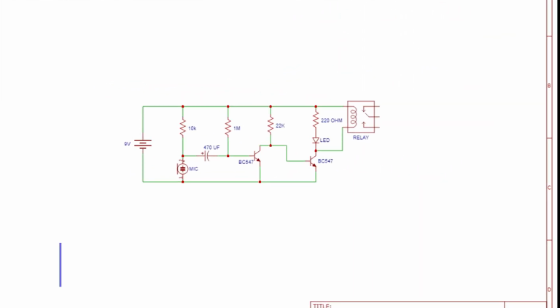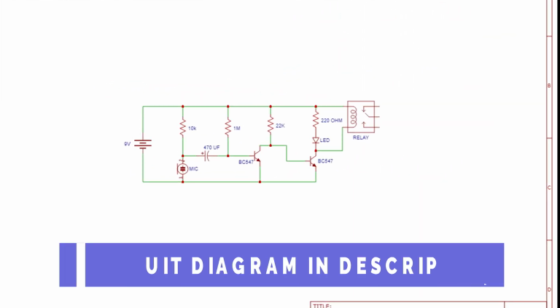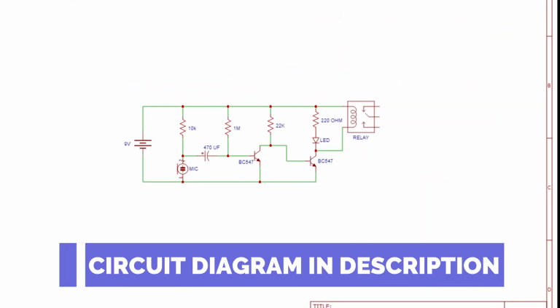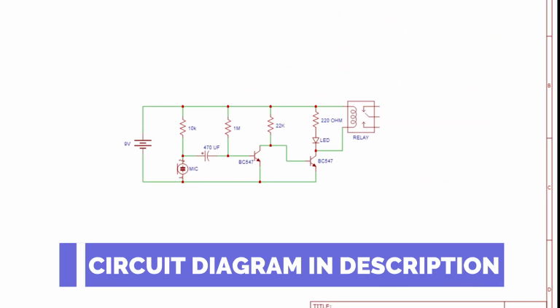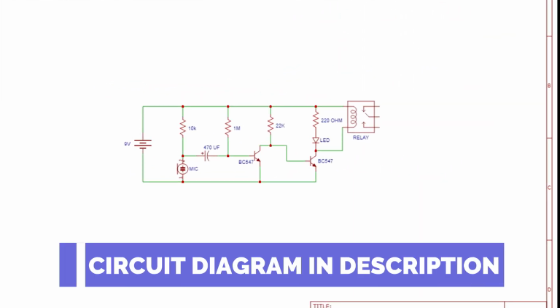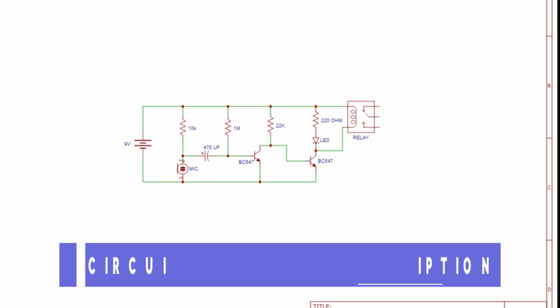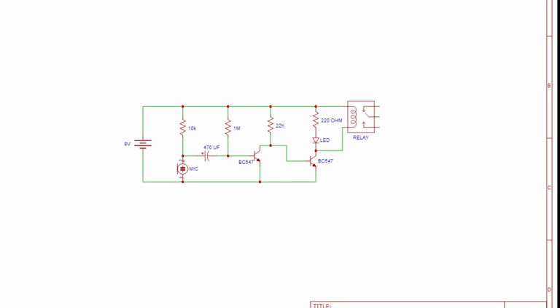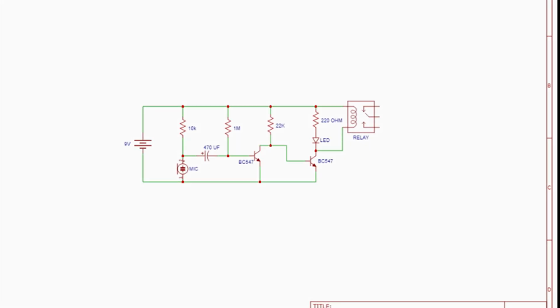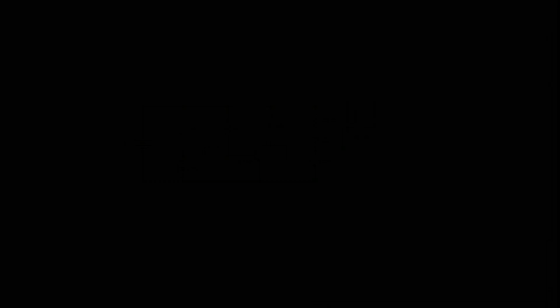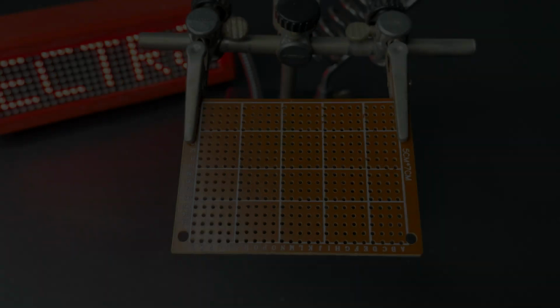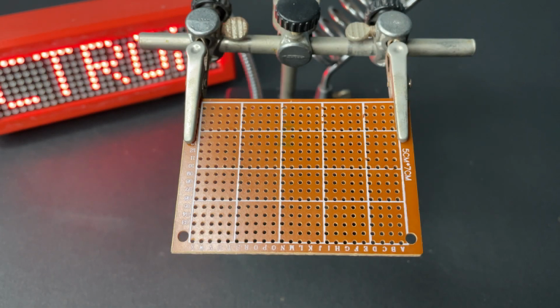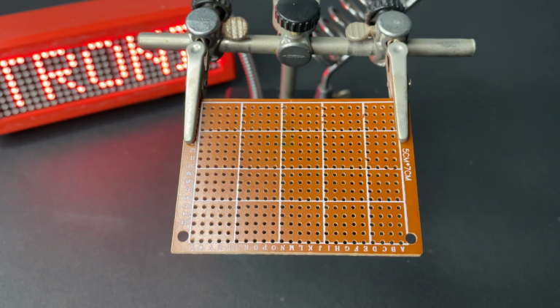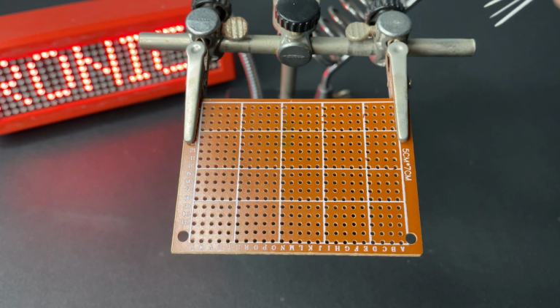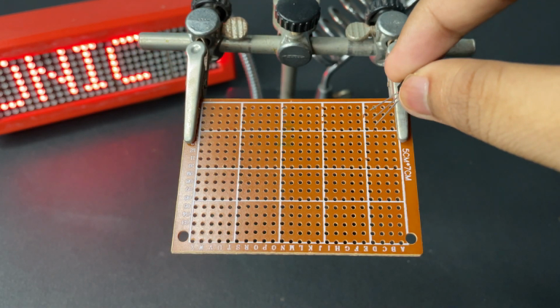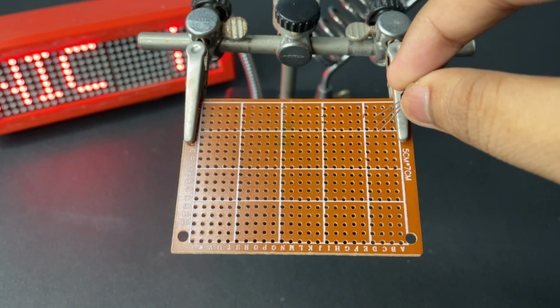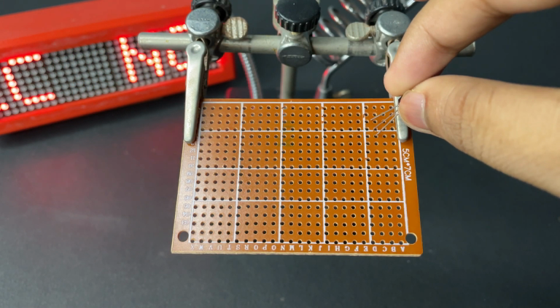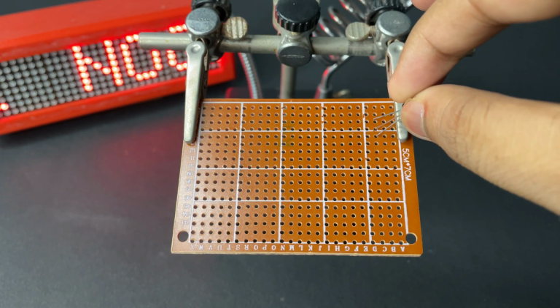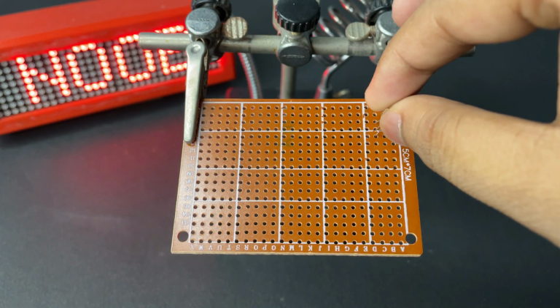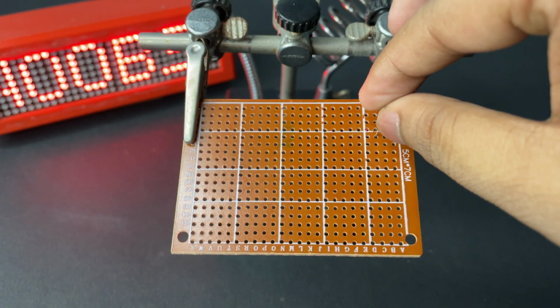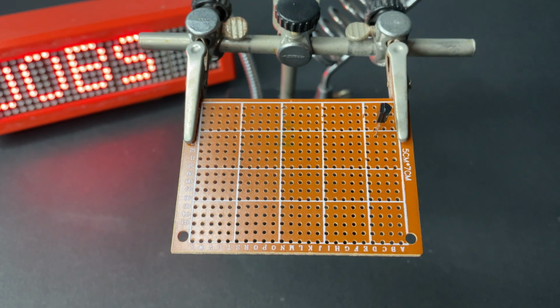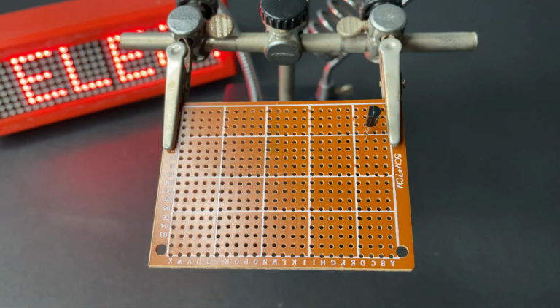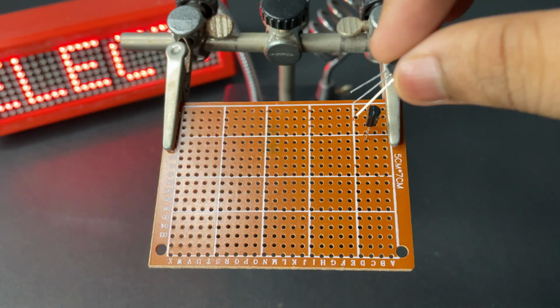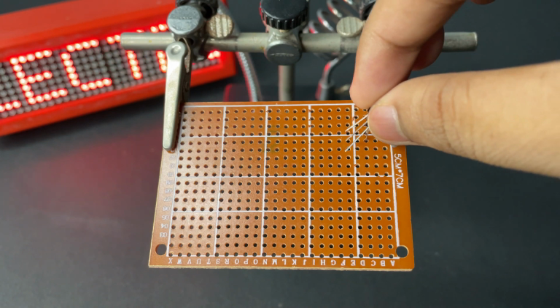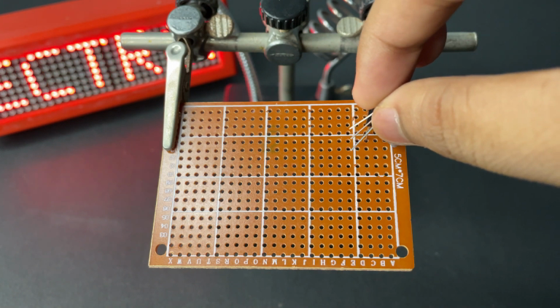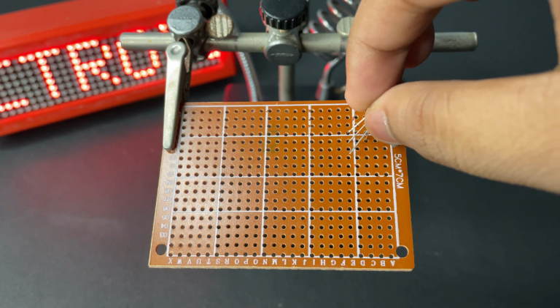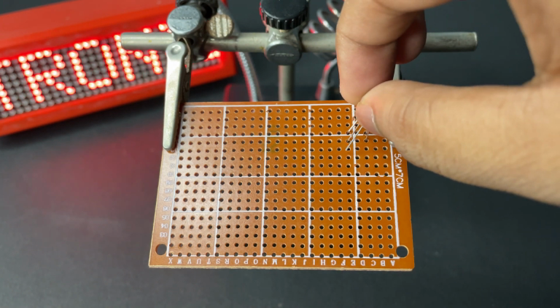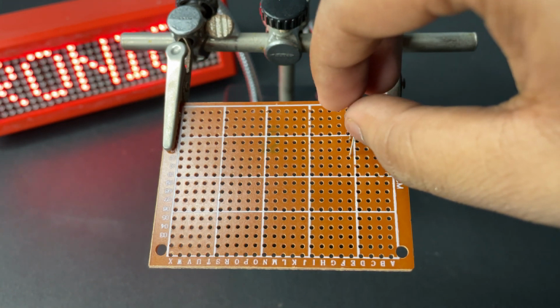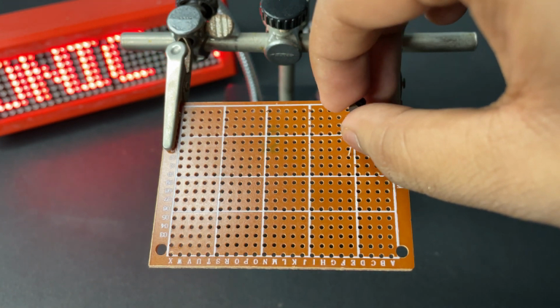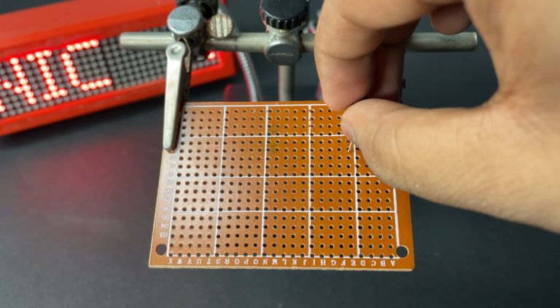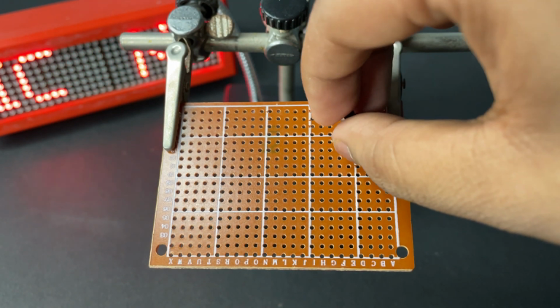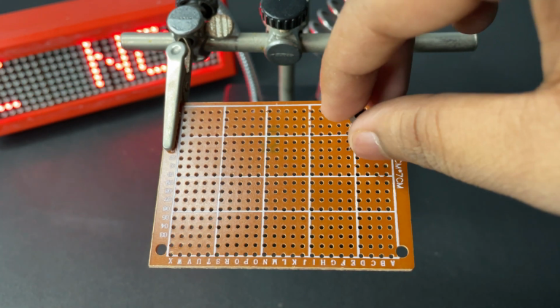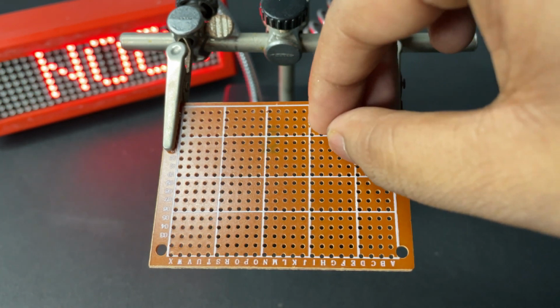This is the circuit diagram given in the description. Now placing all the components according to the circuit diagram.